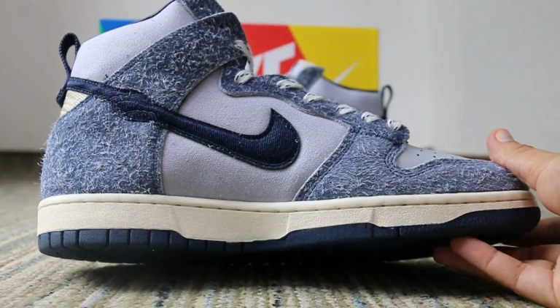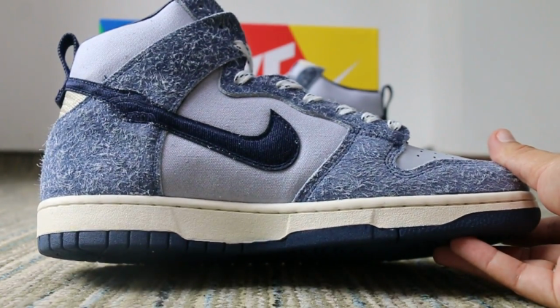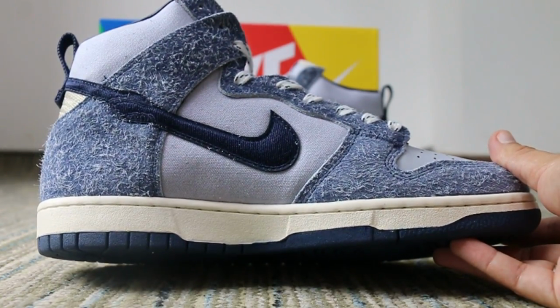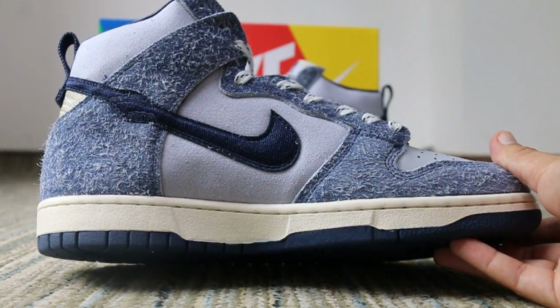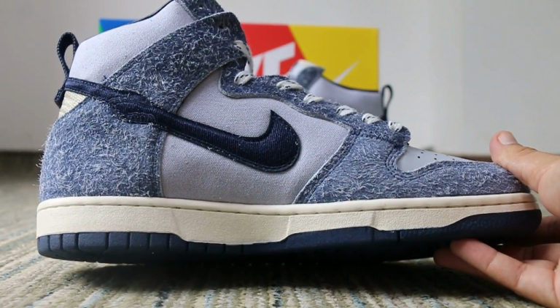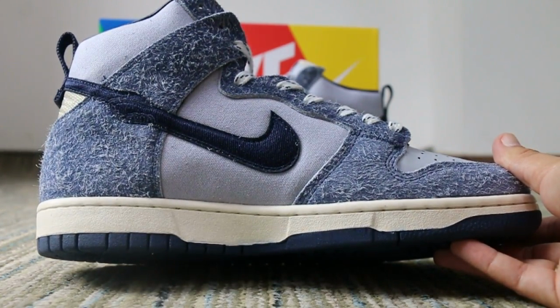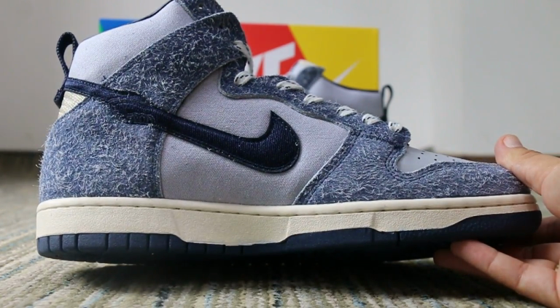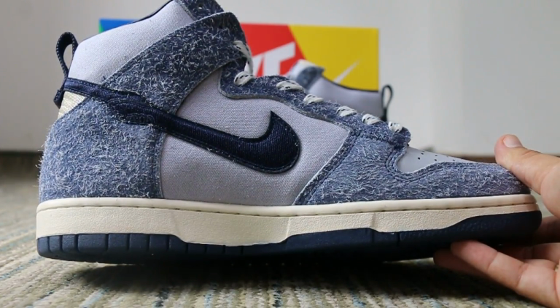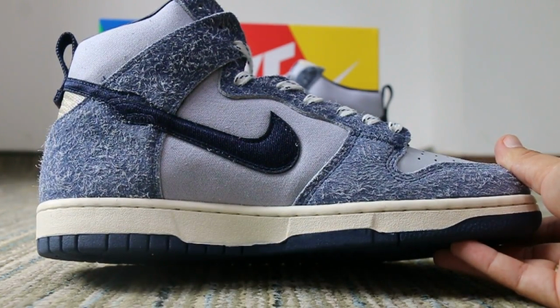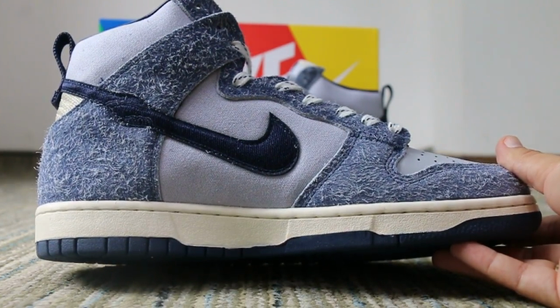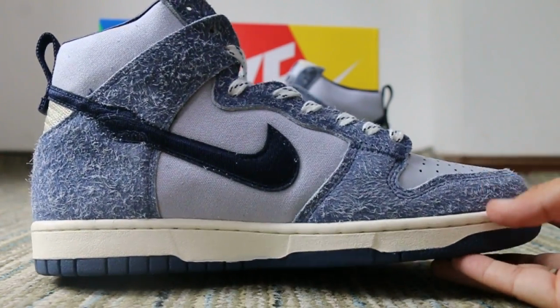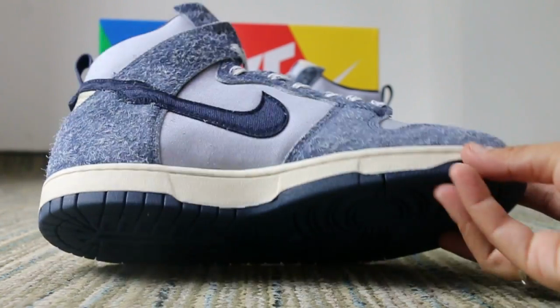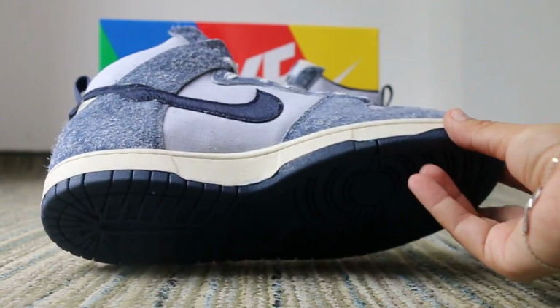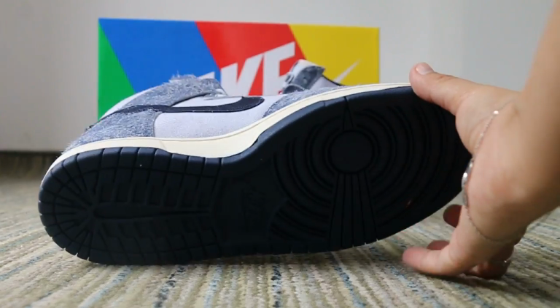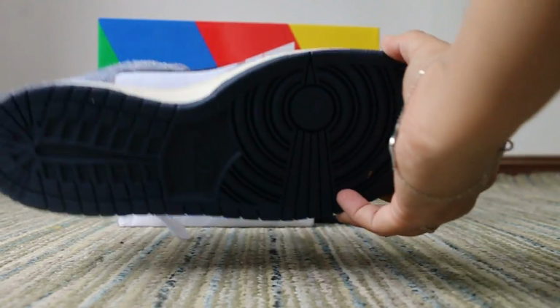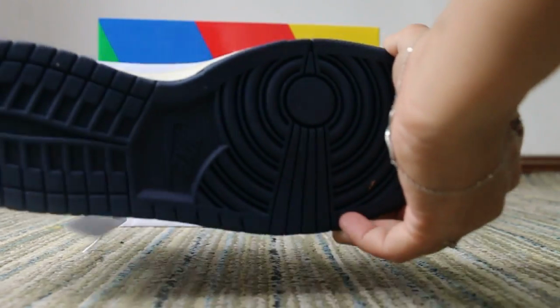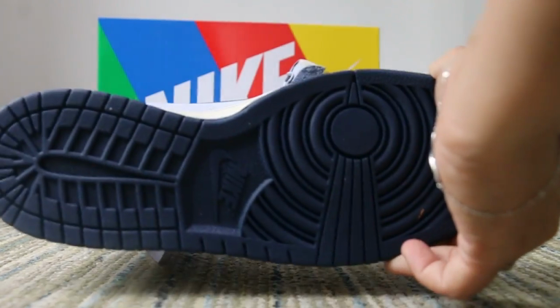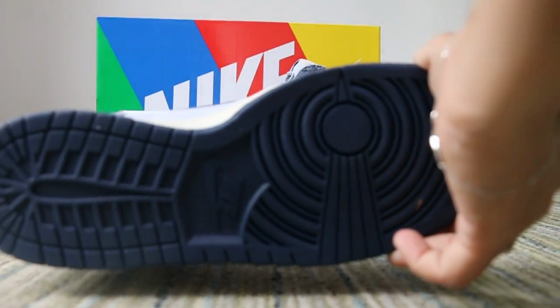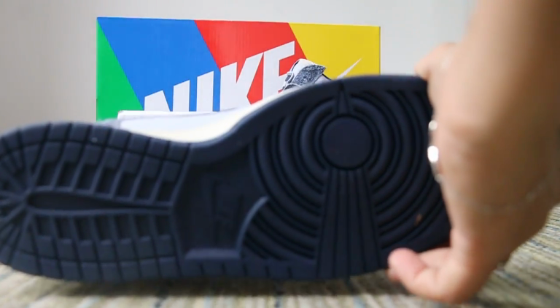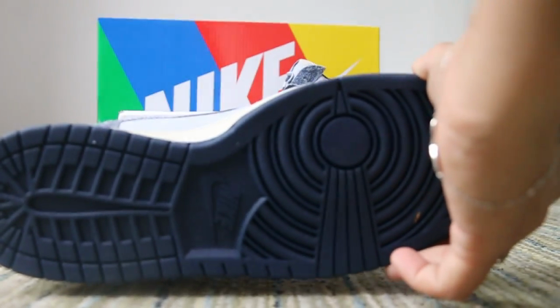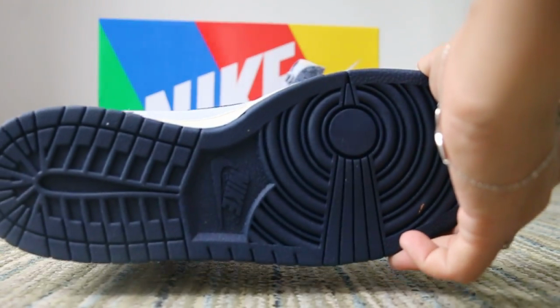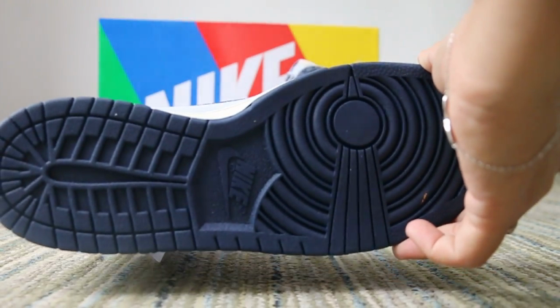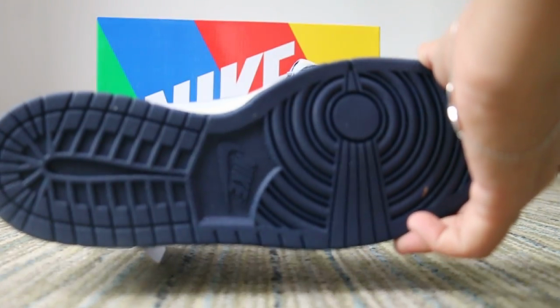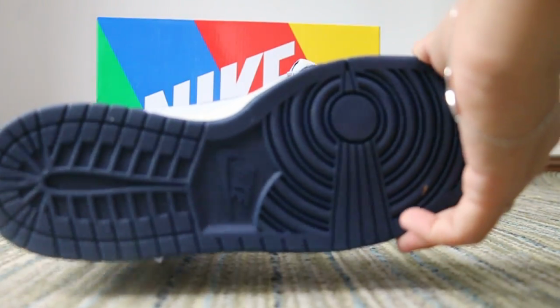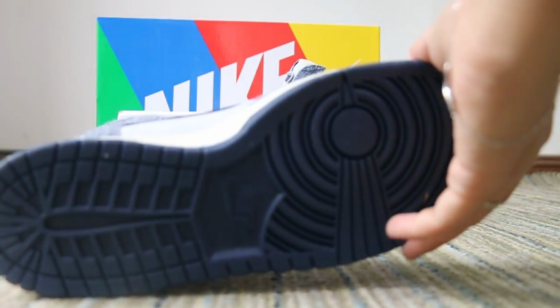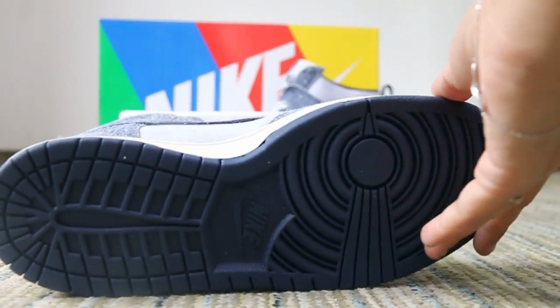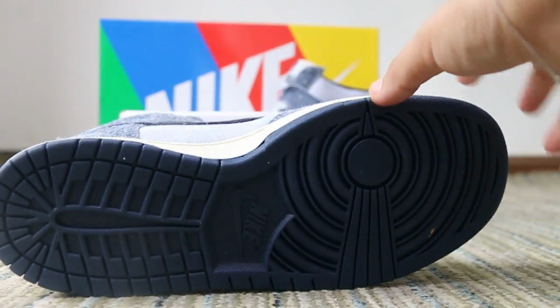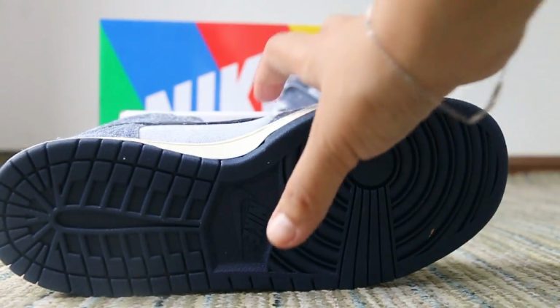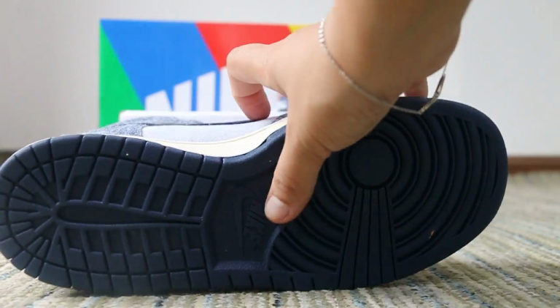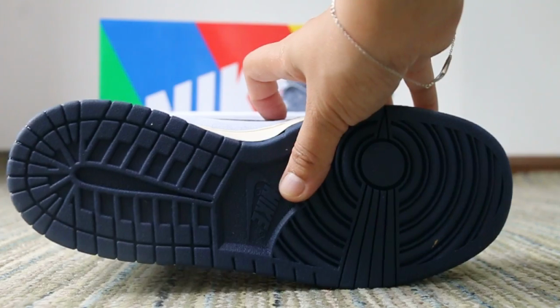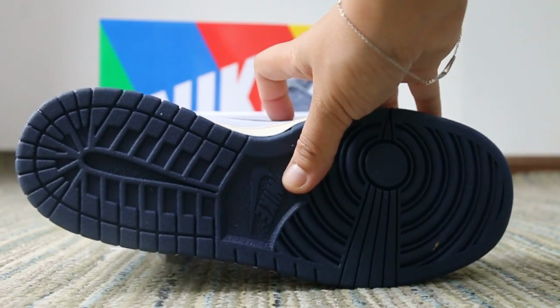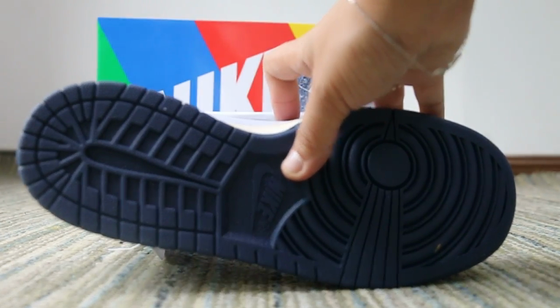Here you can see the Nike logos on the dark bruise area. On the bottom of this side, you can see the Nike logos on the bottom.